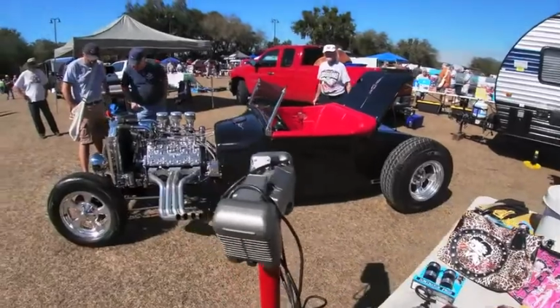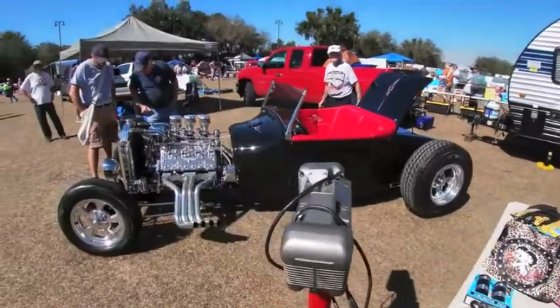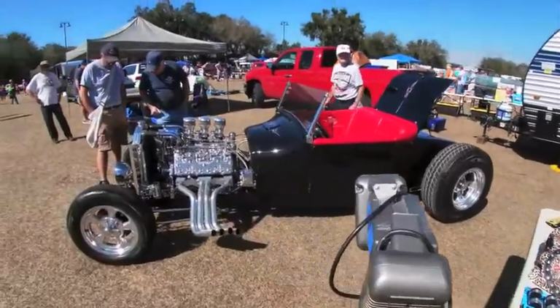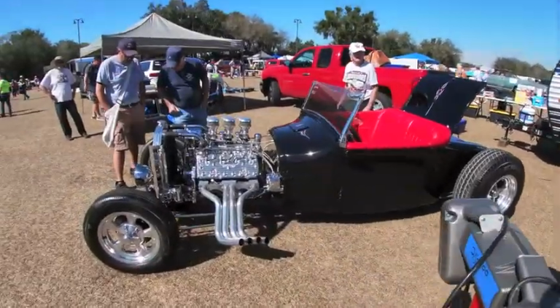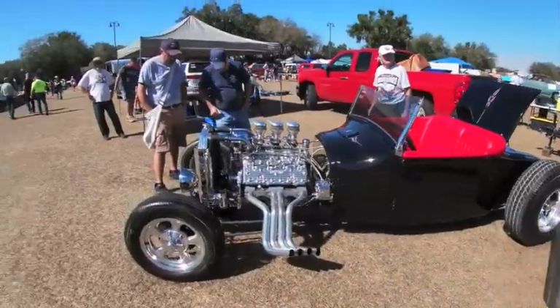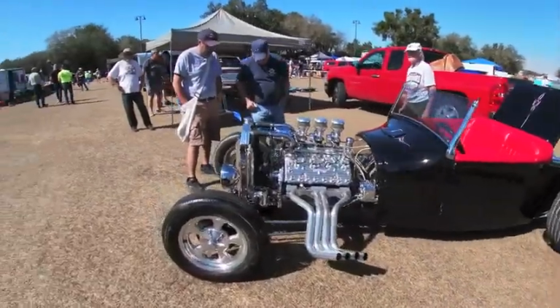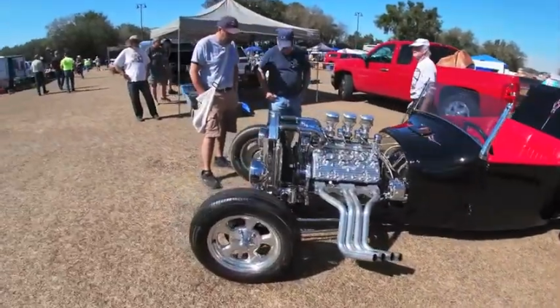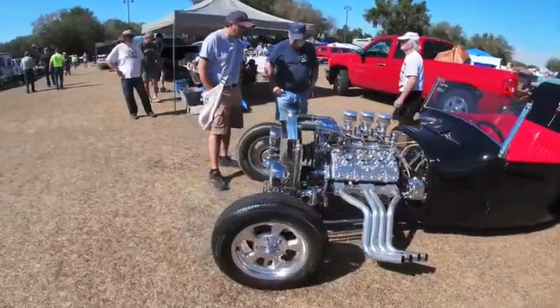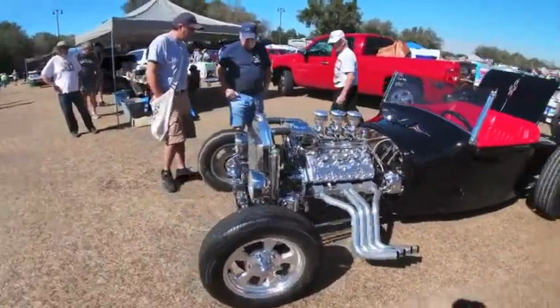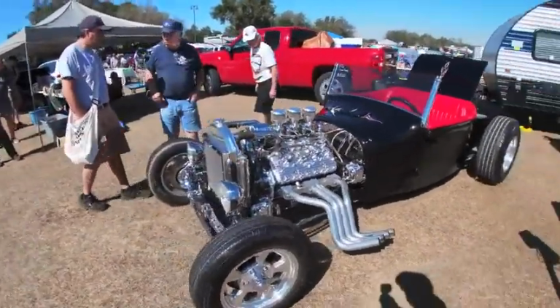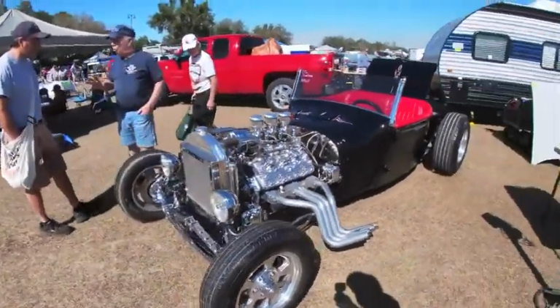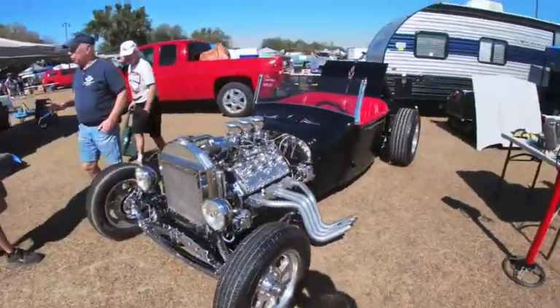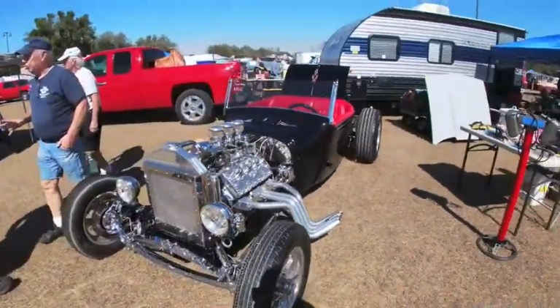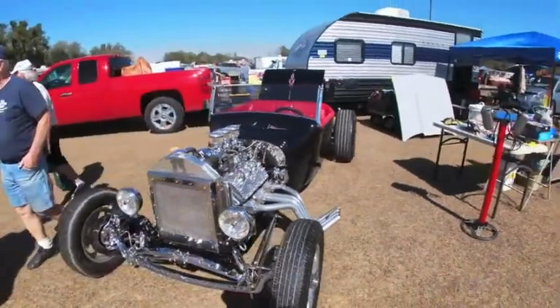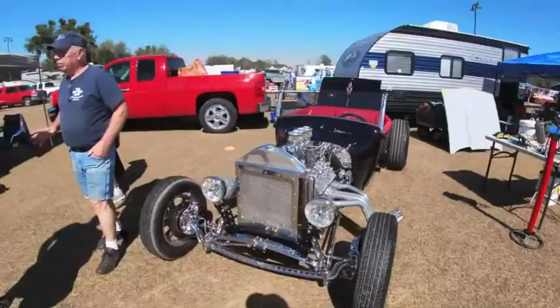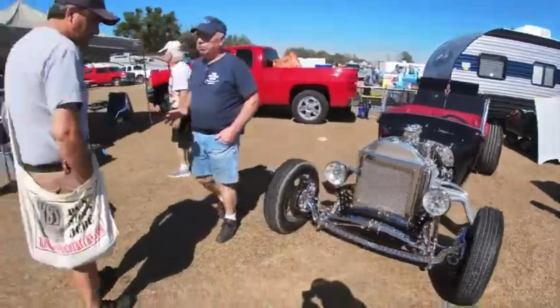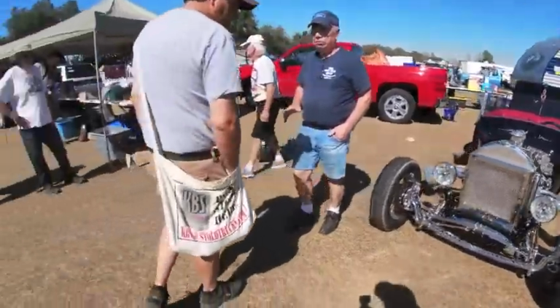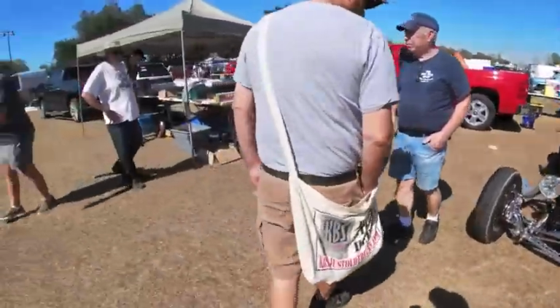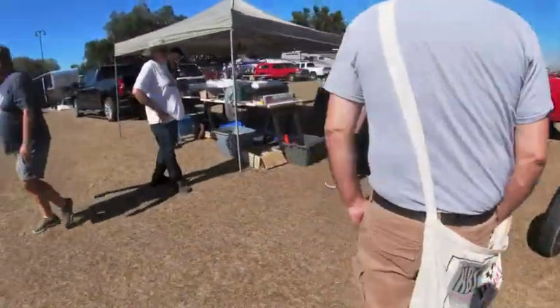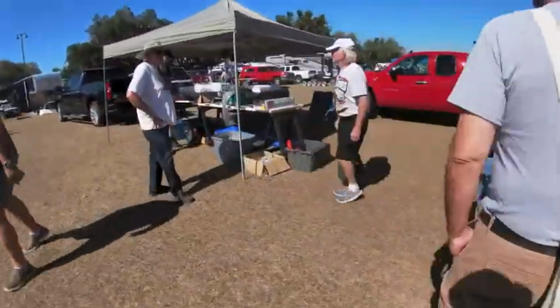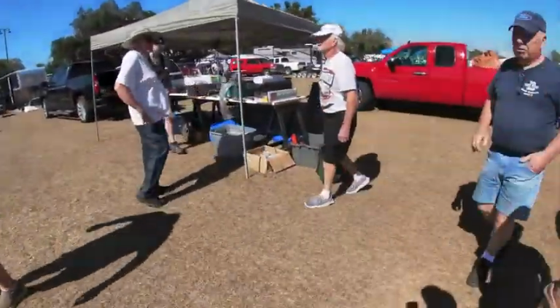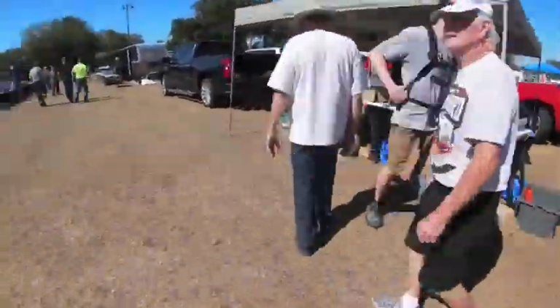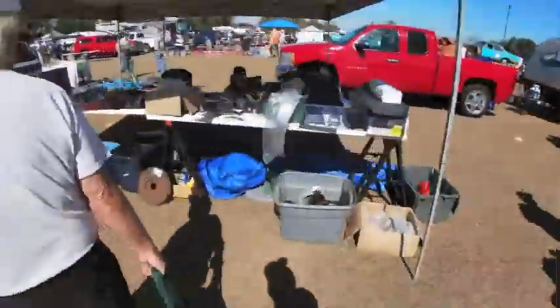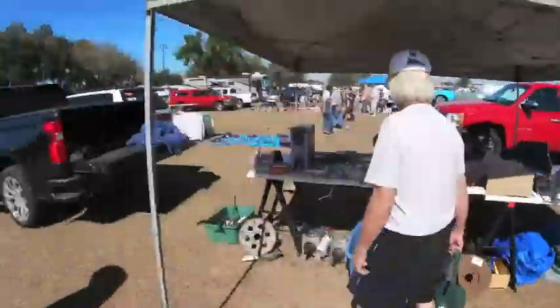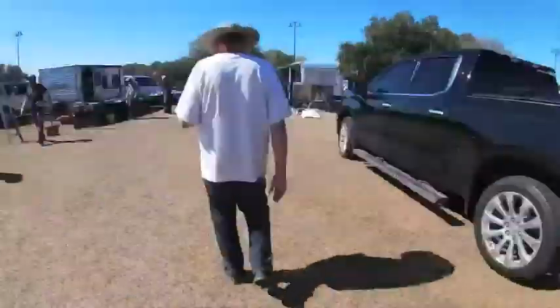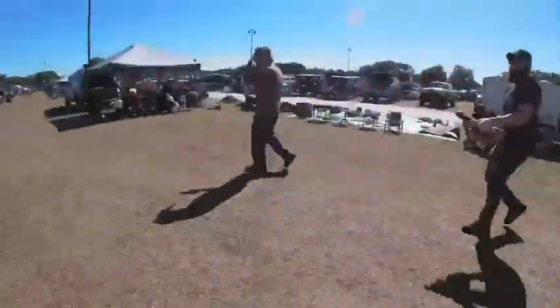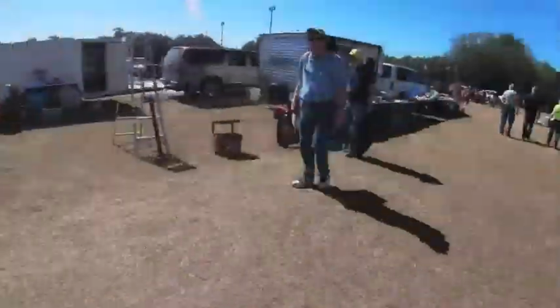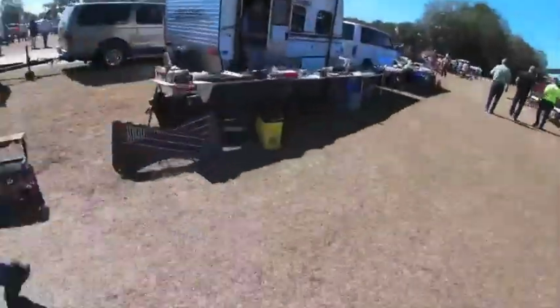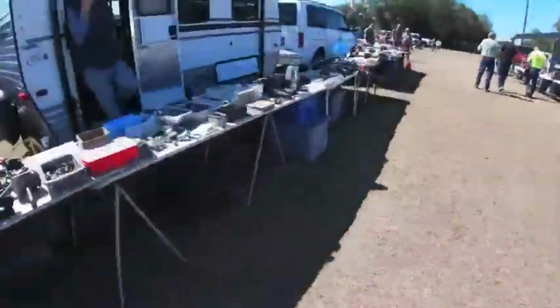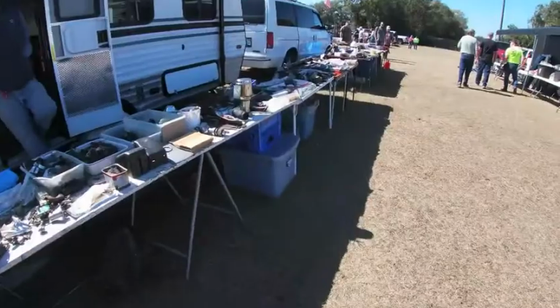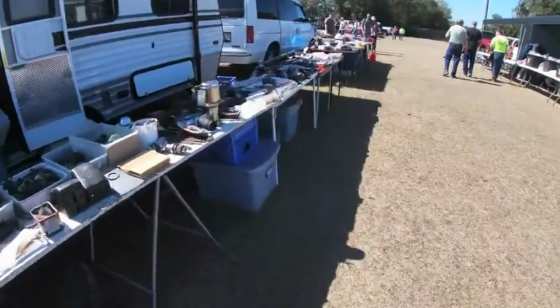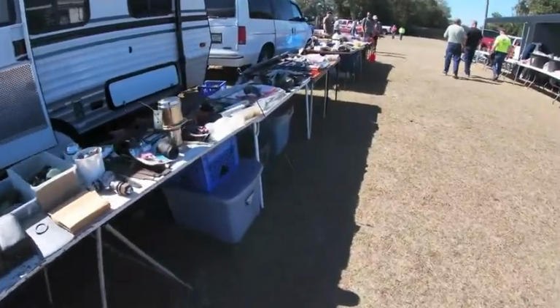This 26T Bucket Hot Rod was pretty nice — really quality work on it. It was $80,000 though. If you want to see more of that, I have a short of that video posted, so go check that out.